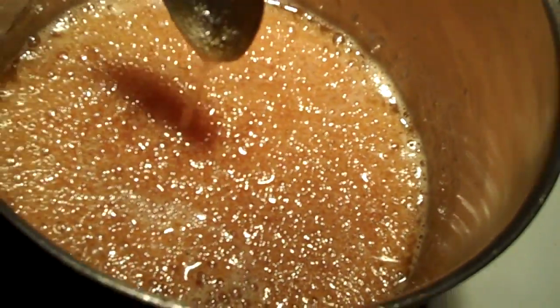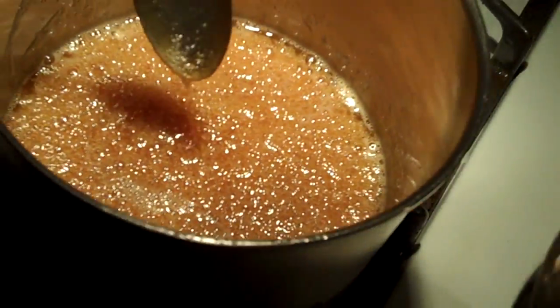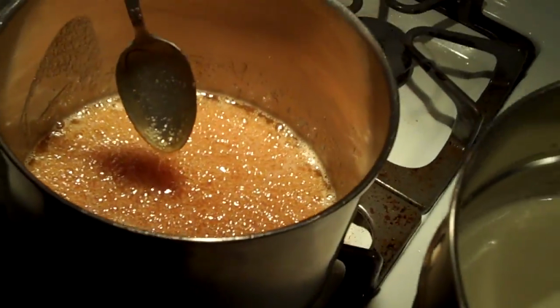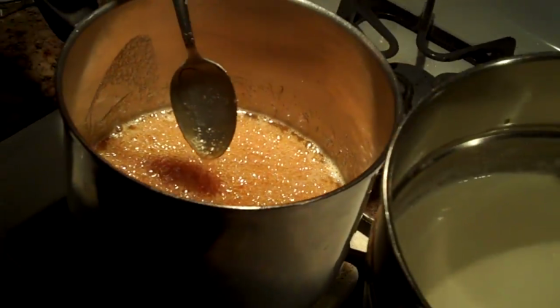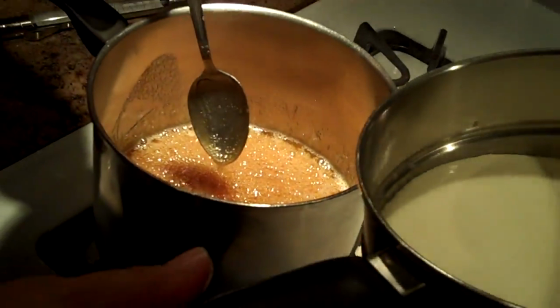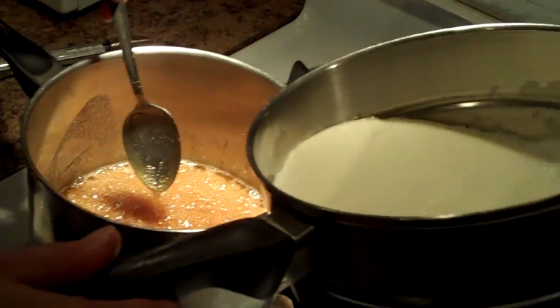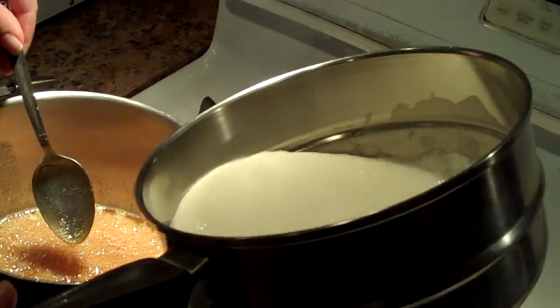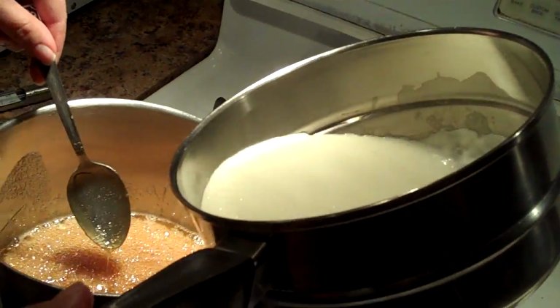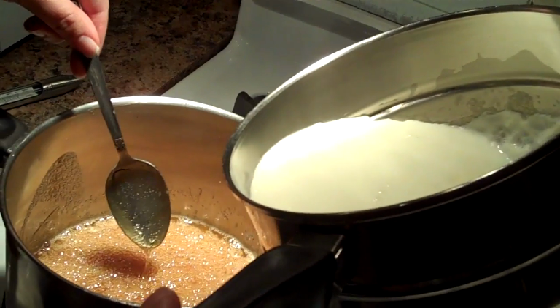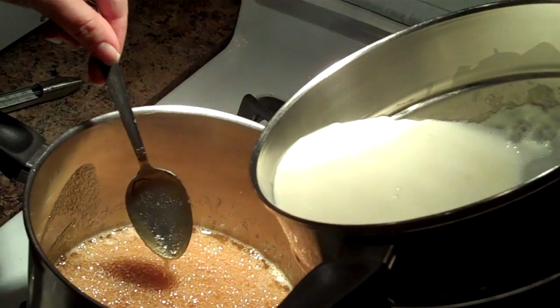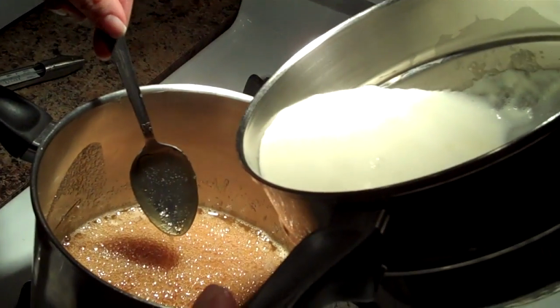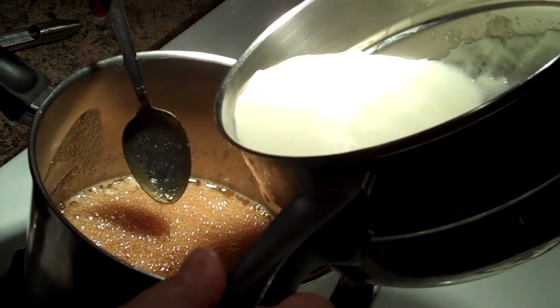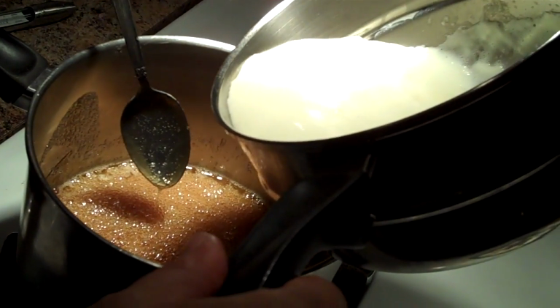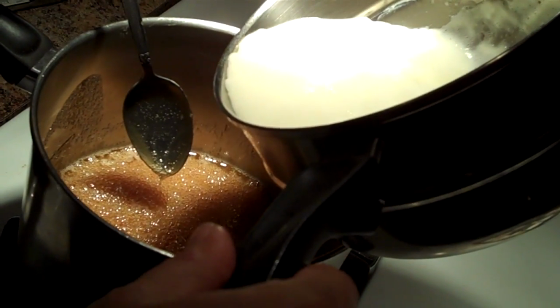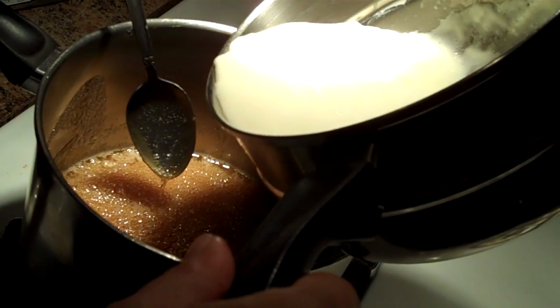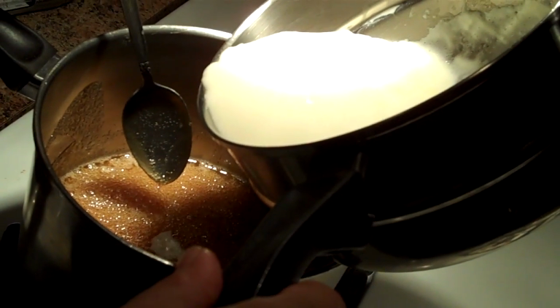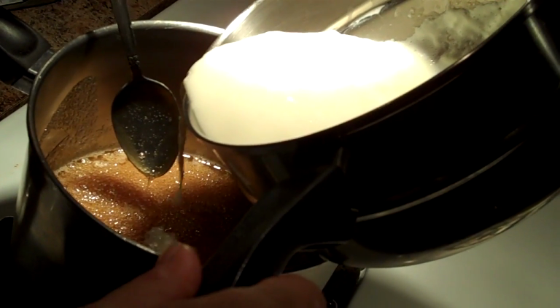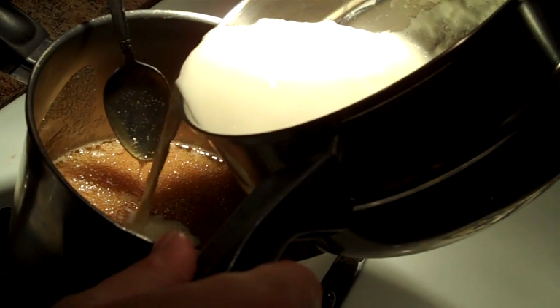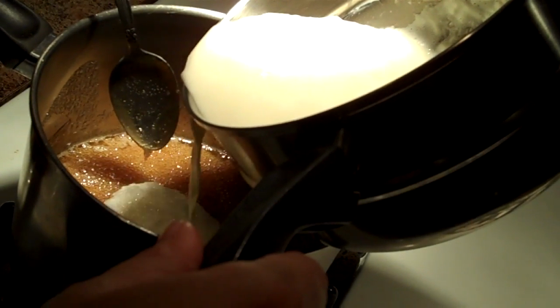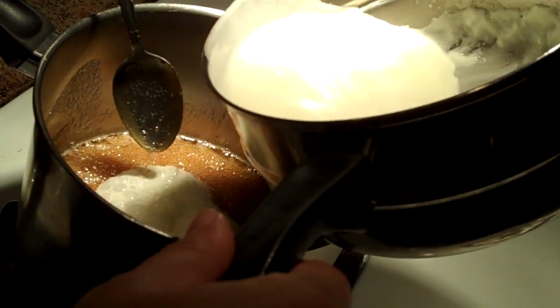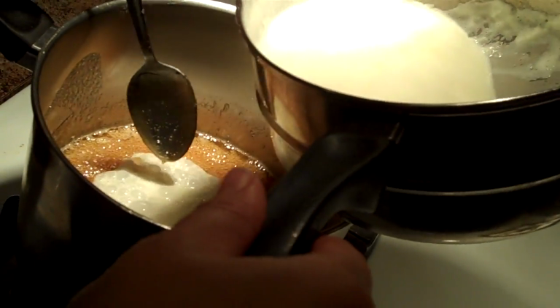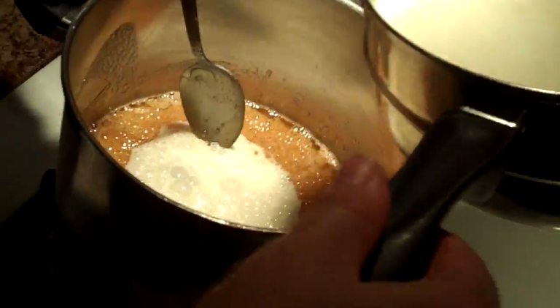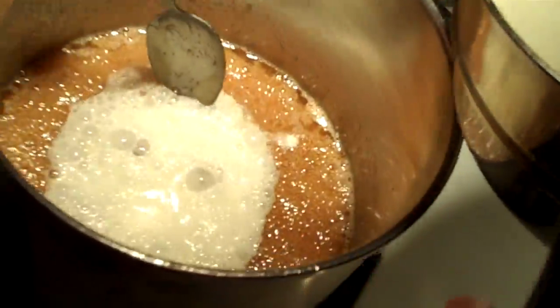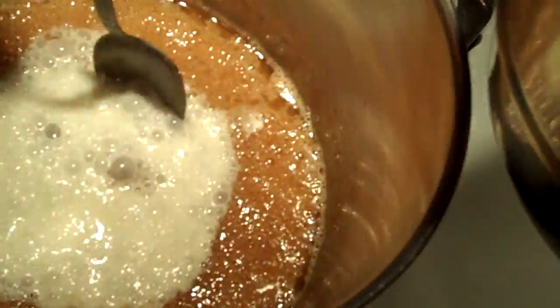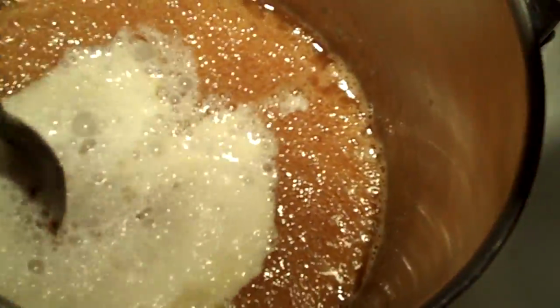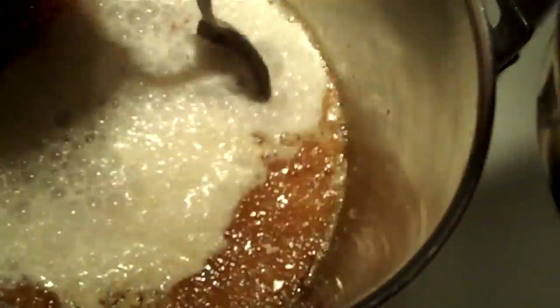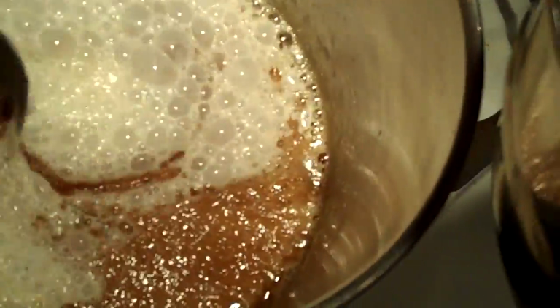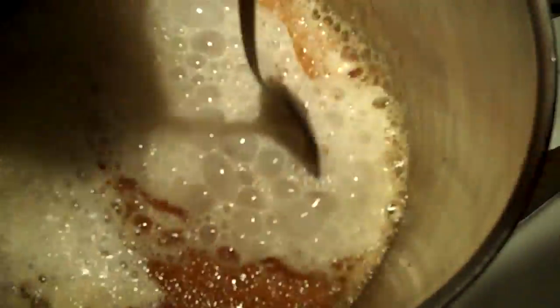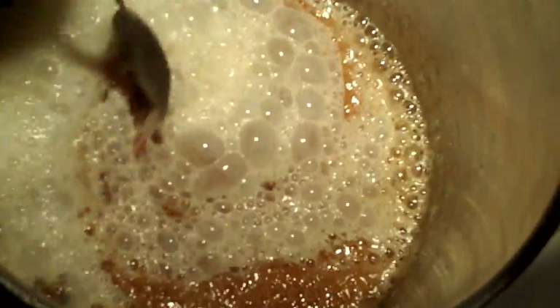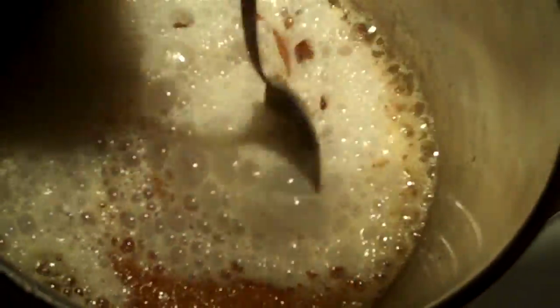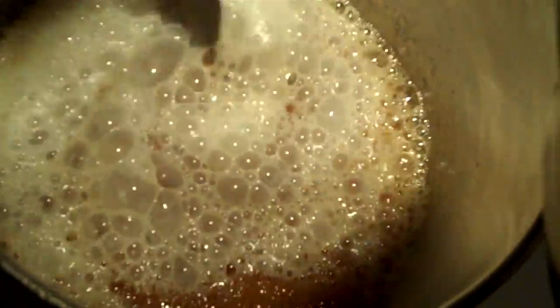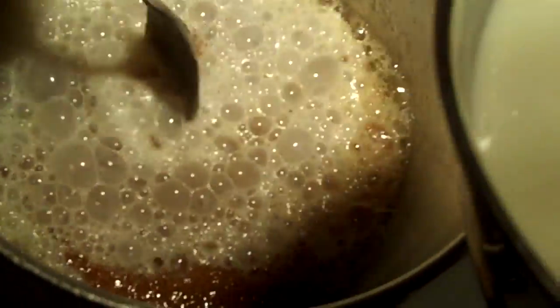So I've added two pats of butter, and now I'm adding two cups of cream very slowly, because the caramel is very hot and it's going to kind of bubble like that. Just stir it in.